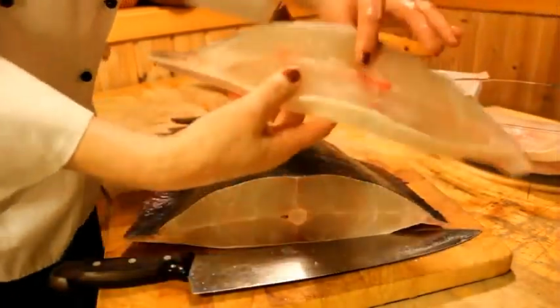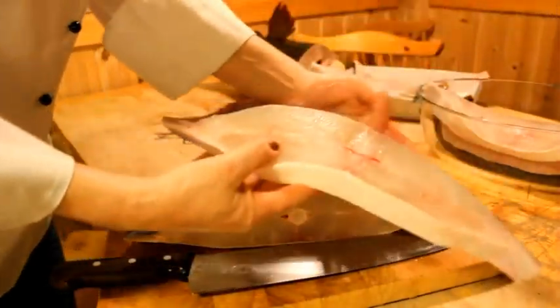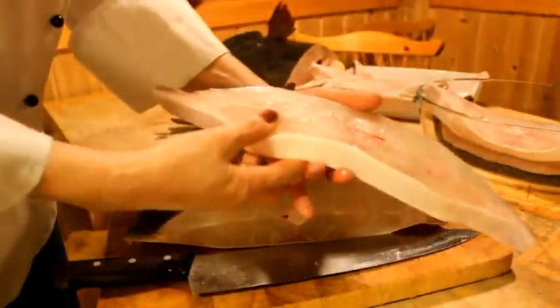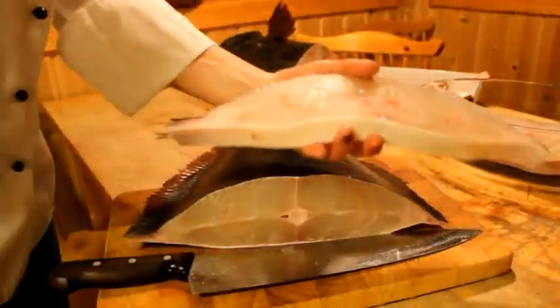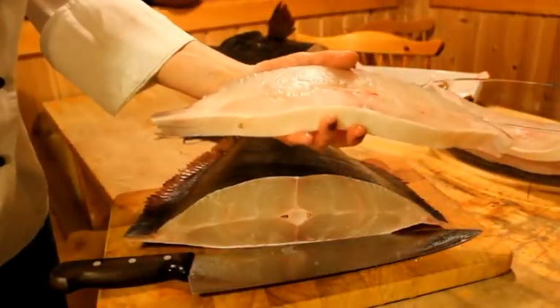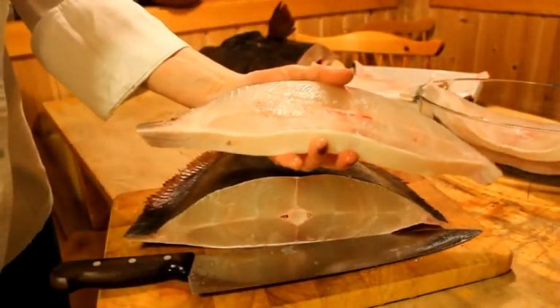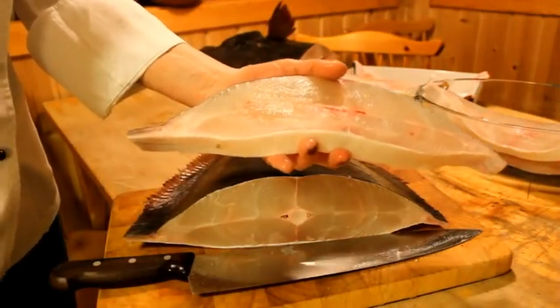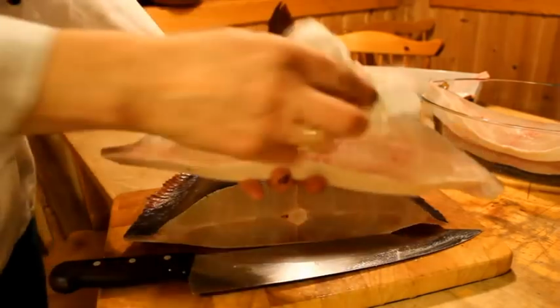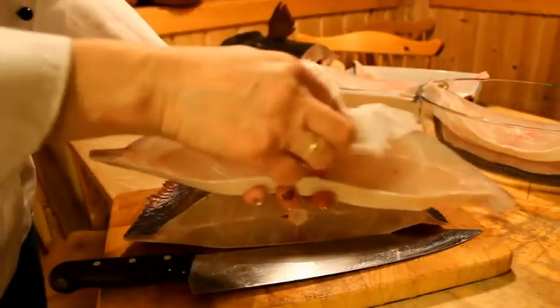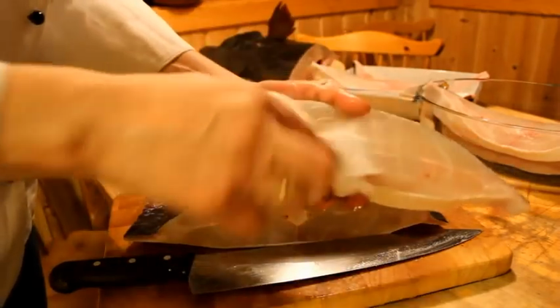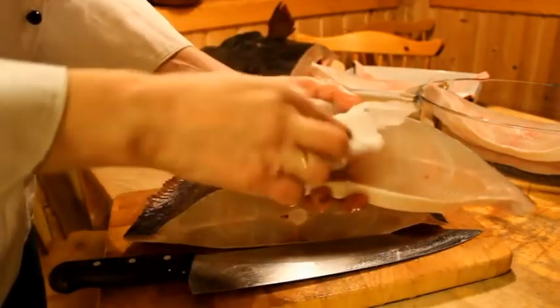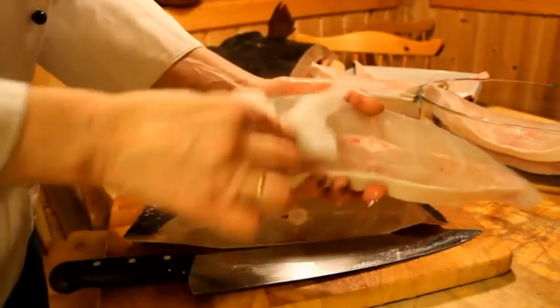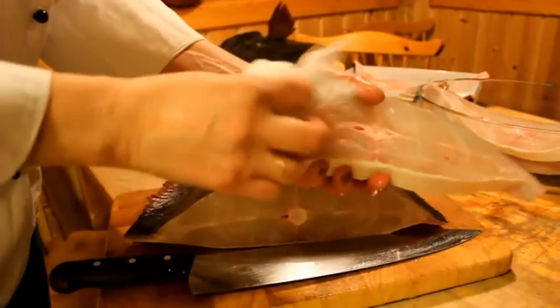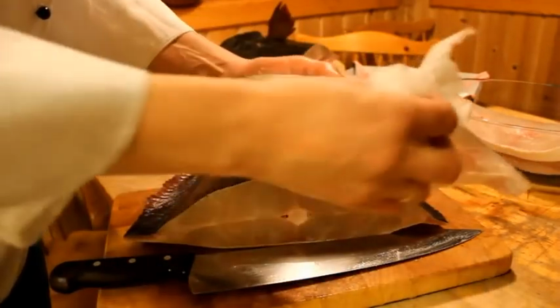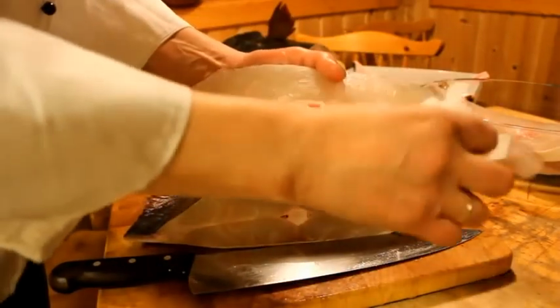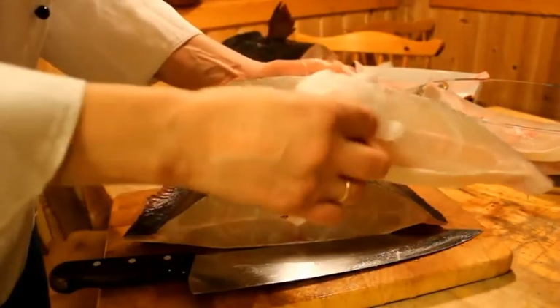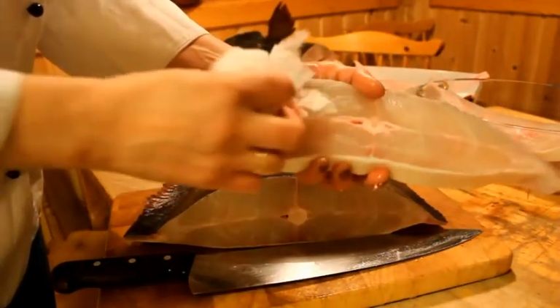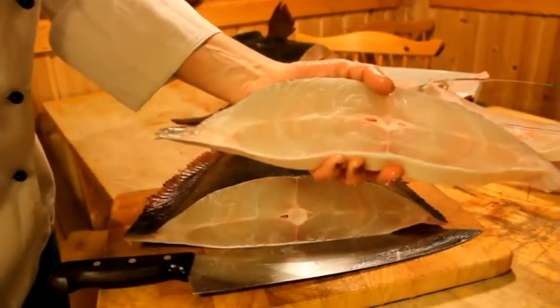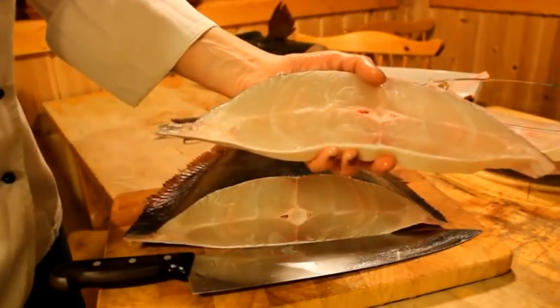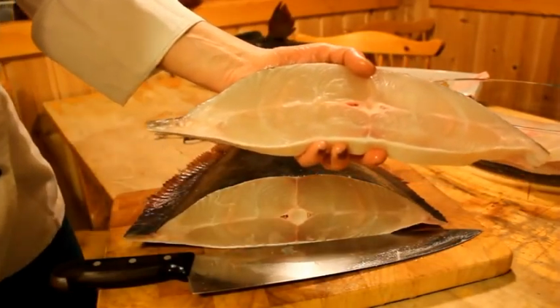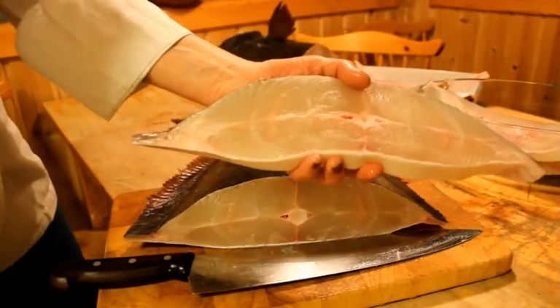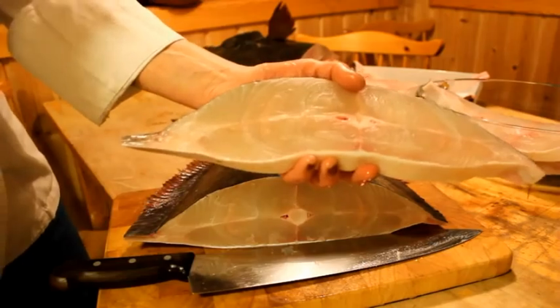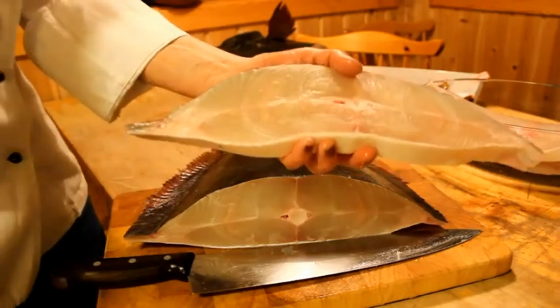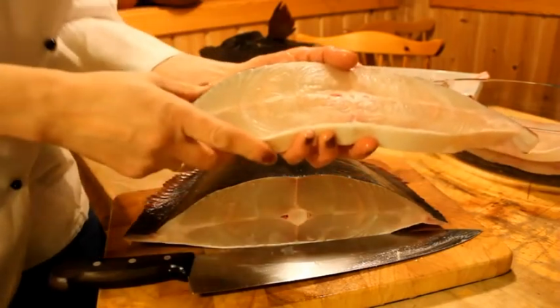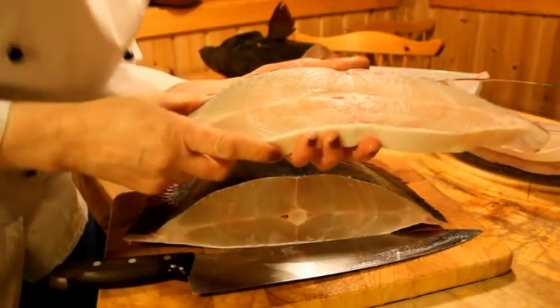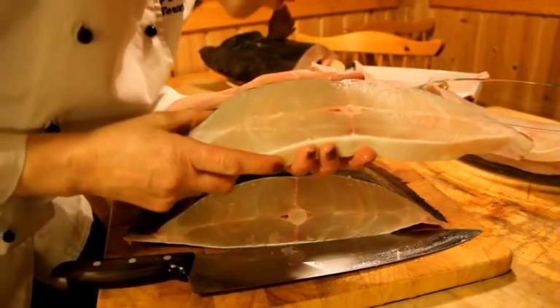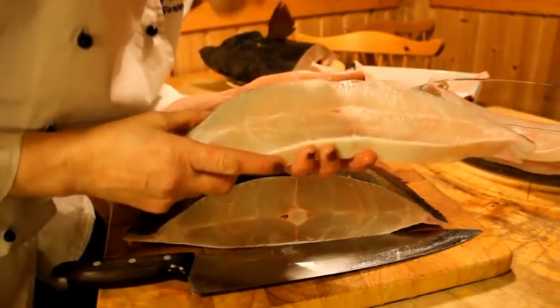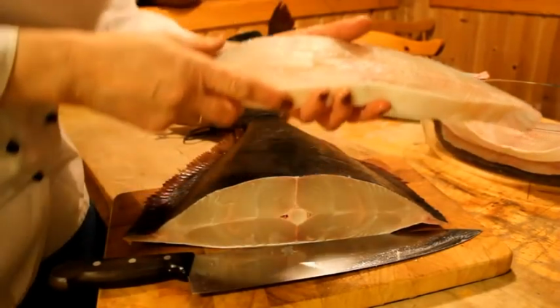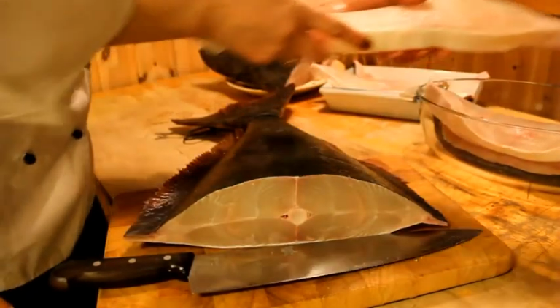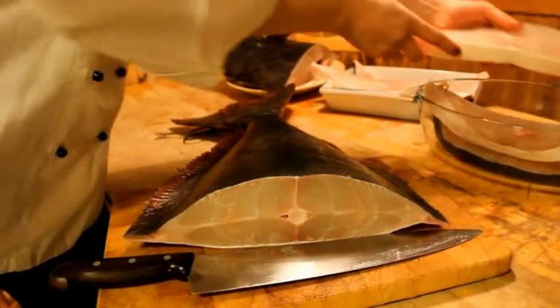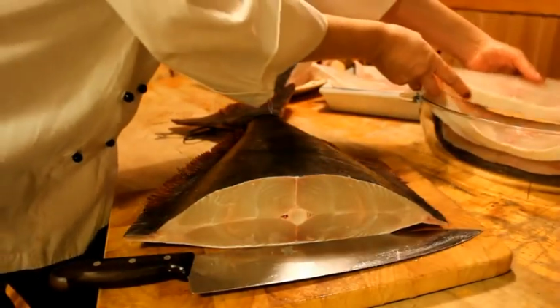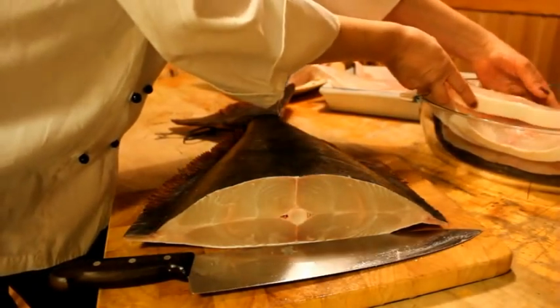A beautiful piece of fish we have. Use a little paper to take away blood. Do not try to rinse it away with water — that is not a good idea.